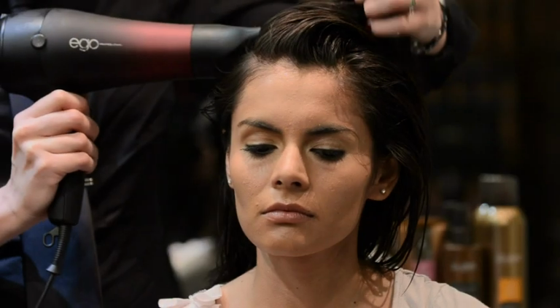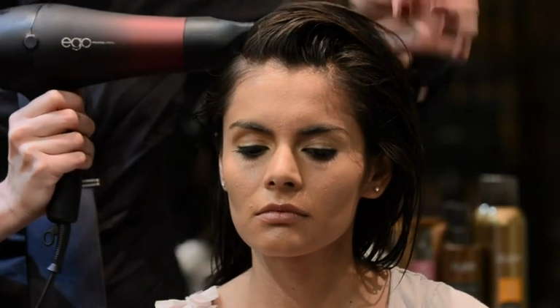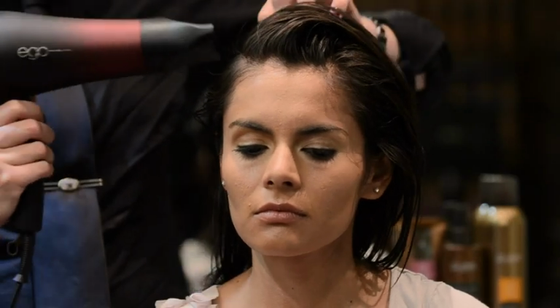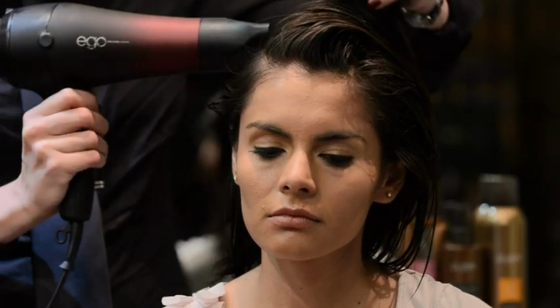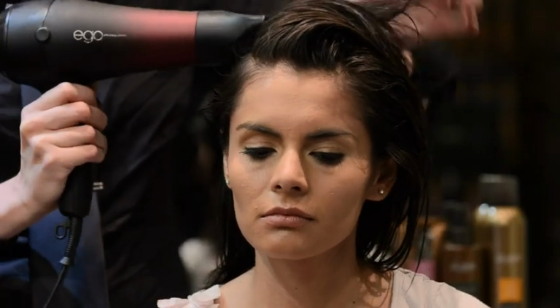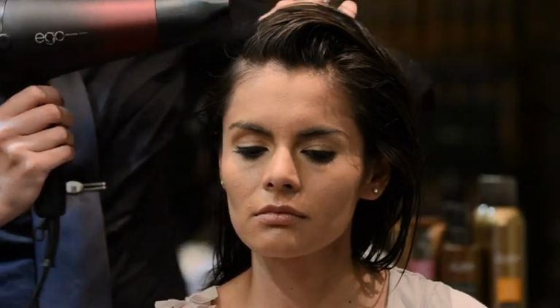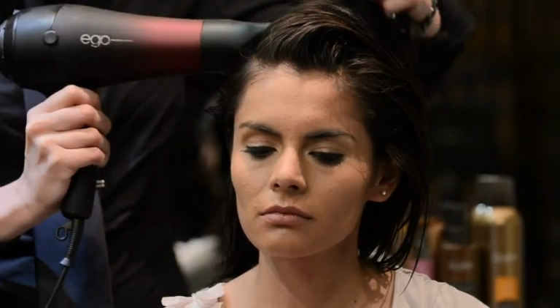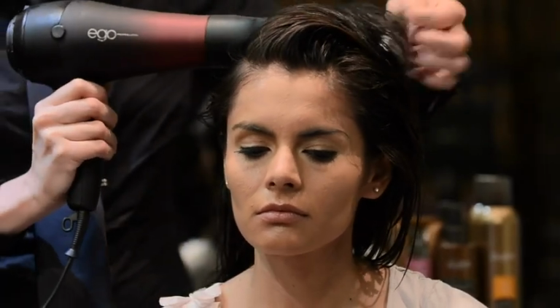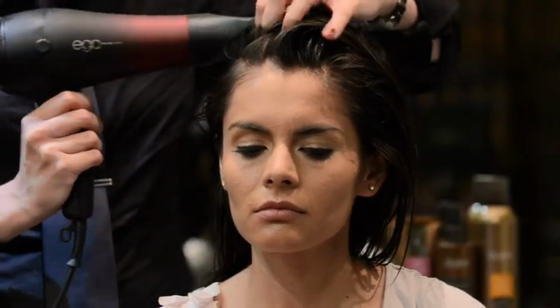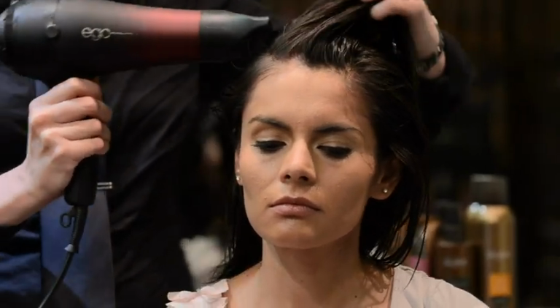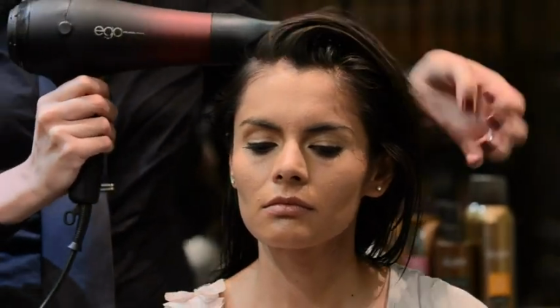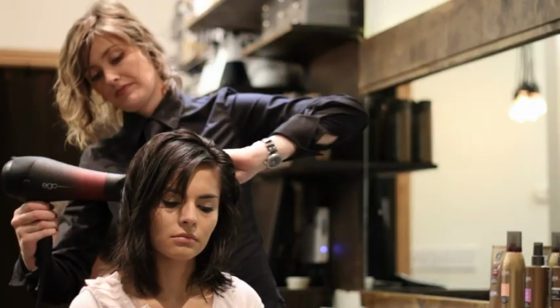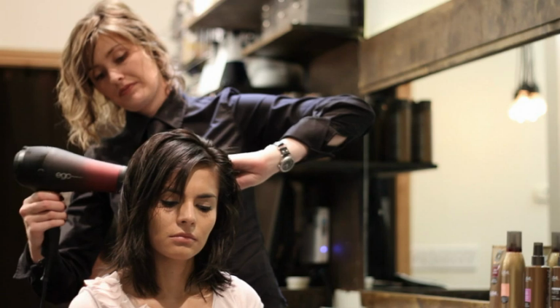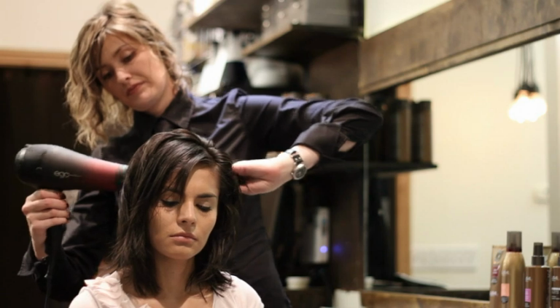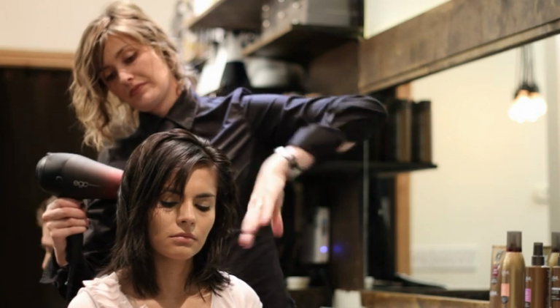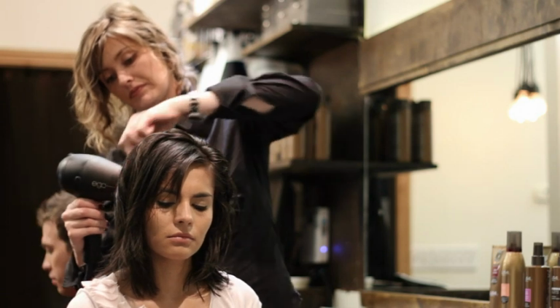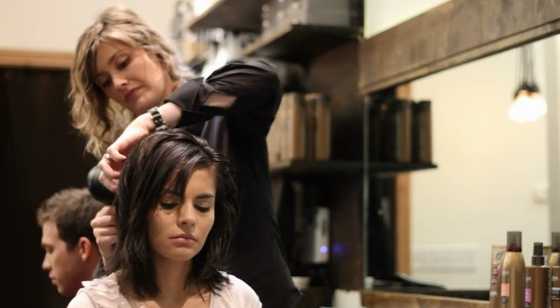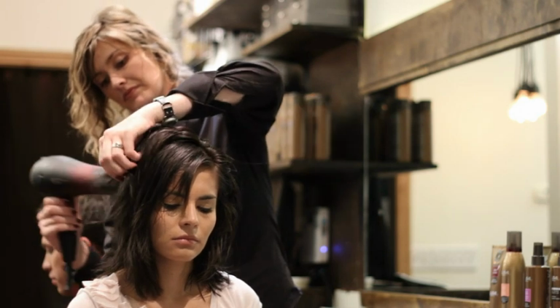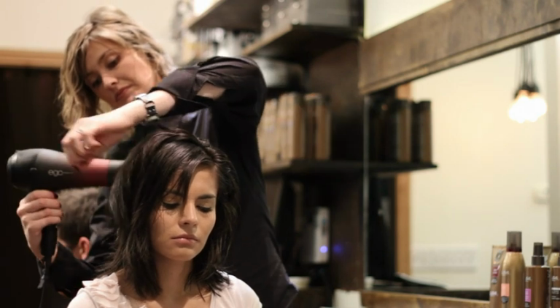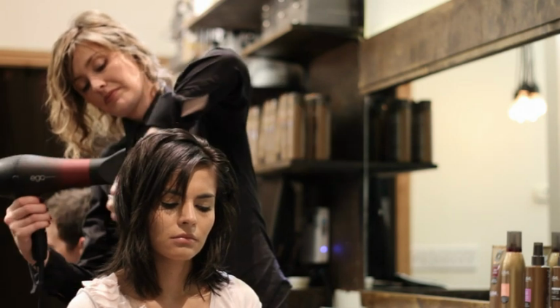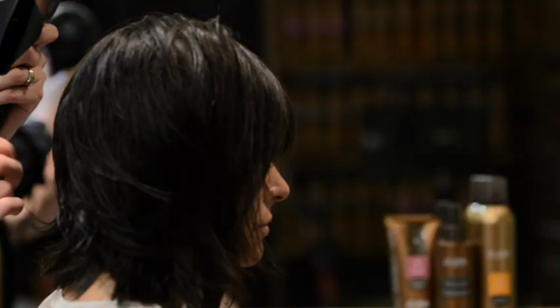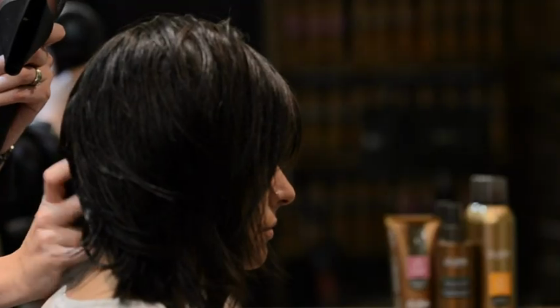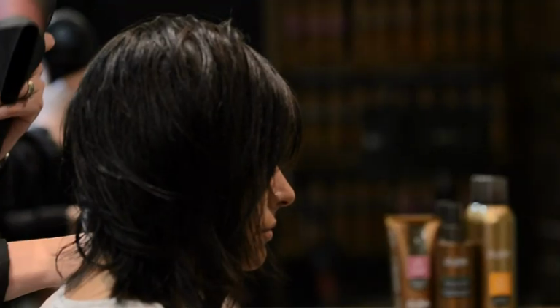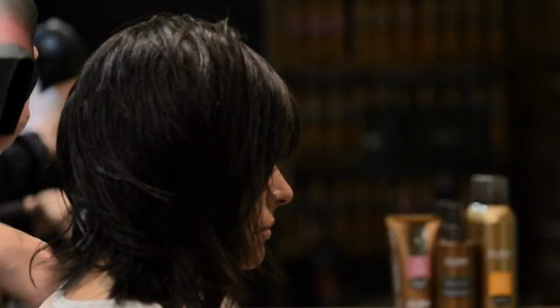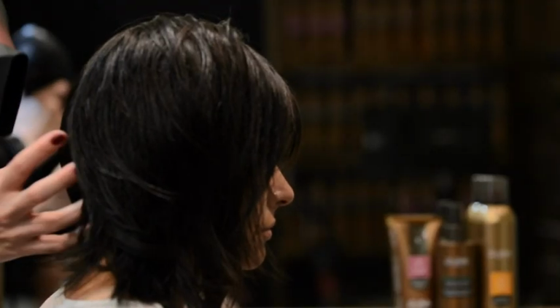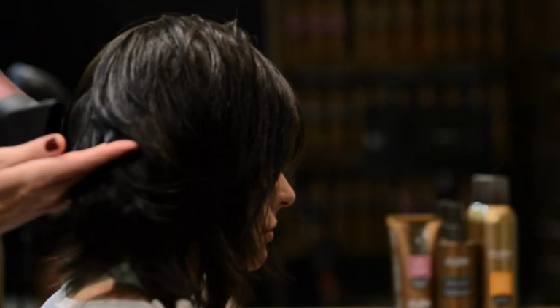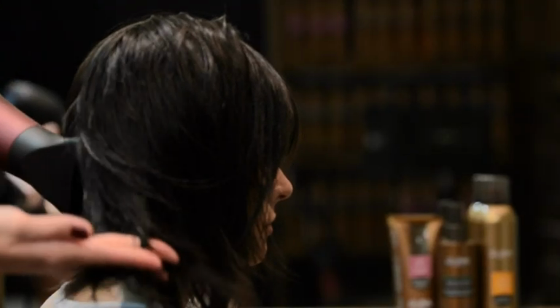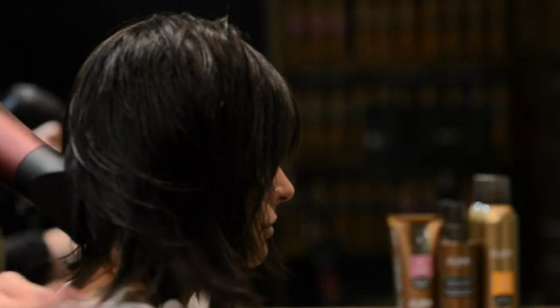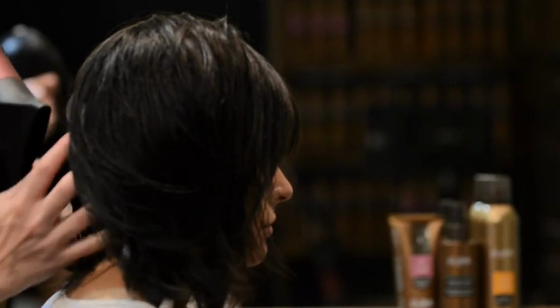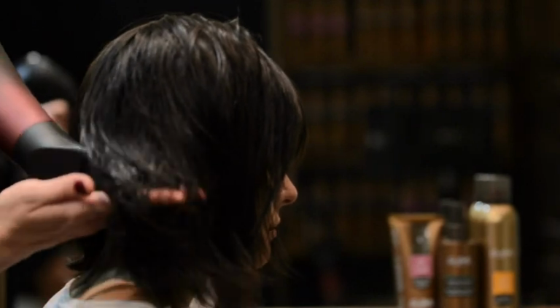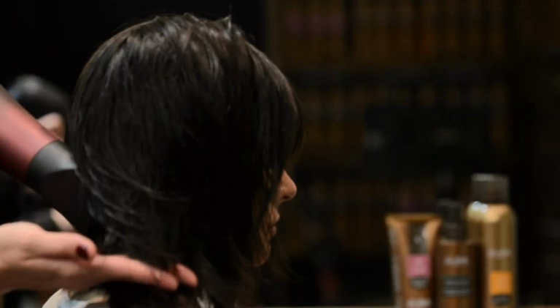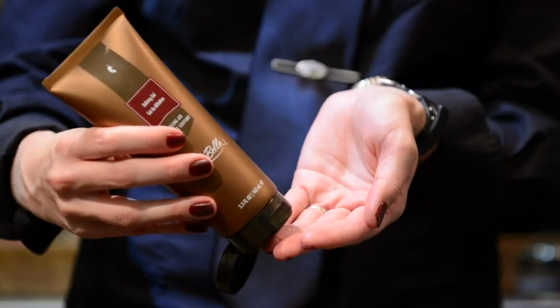Using a hair dryer with a nozzle, dry the roots of the hair. Use low heat and blow the roots in every direction to eliminate cowlicks. Avoid drying the bangs at this time.